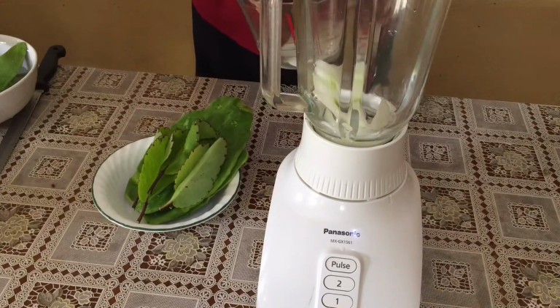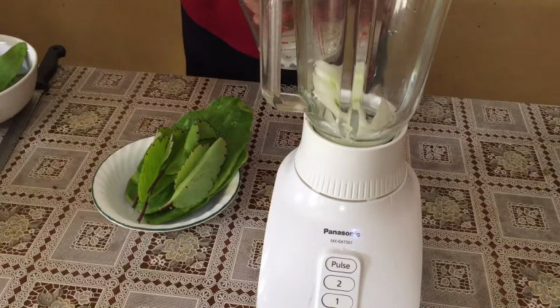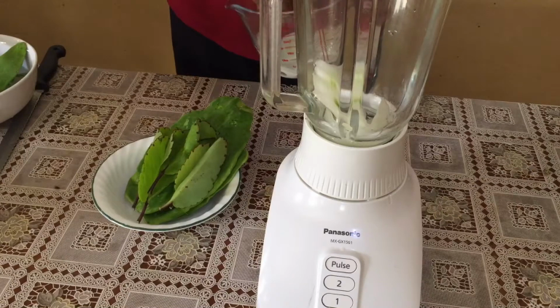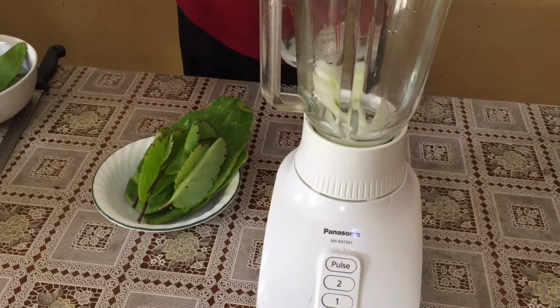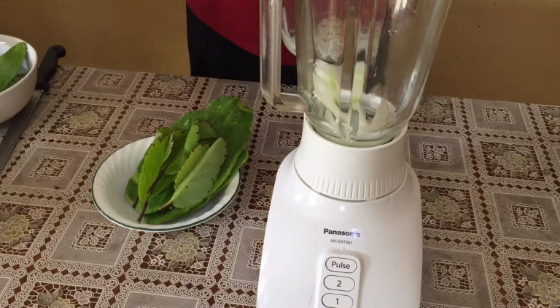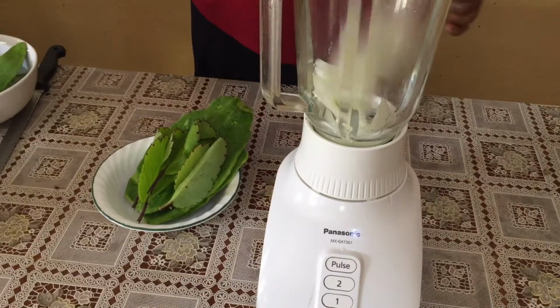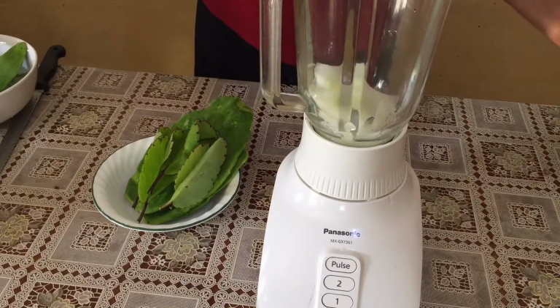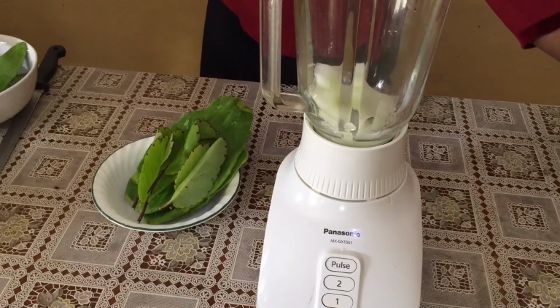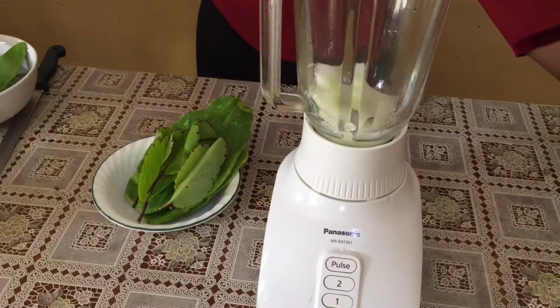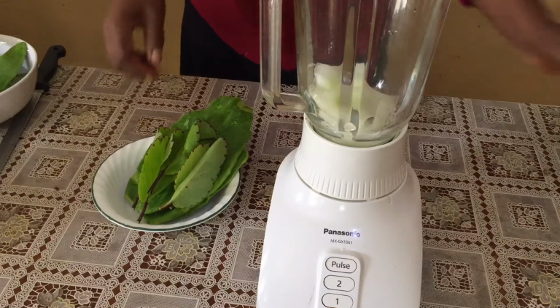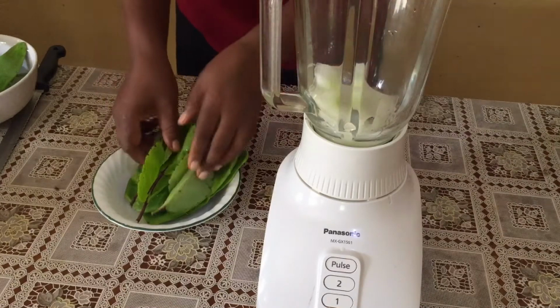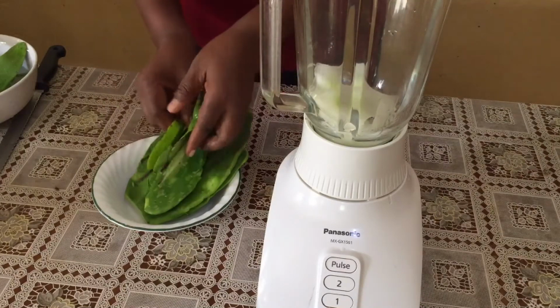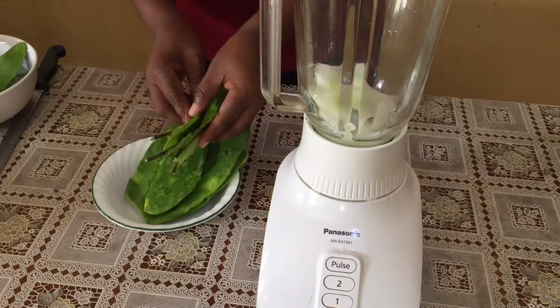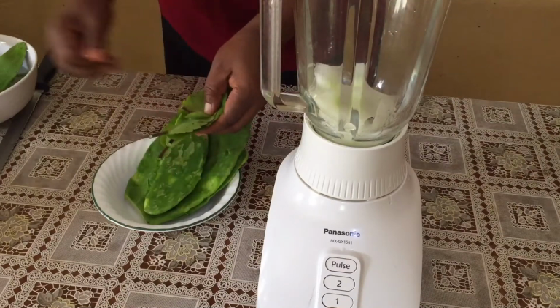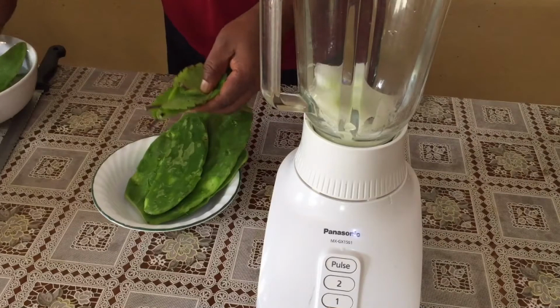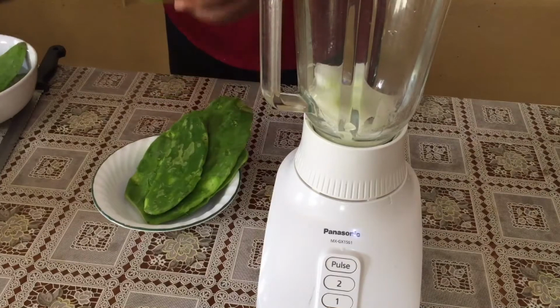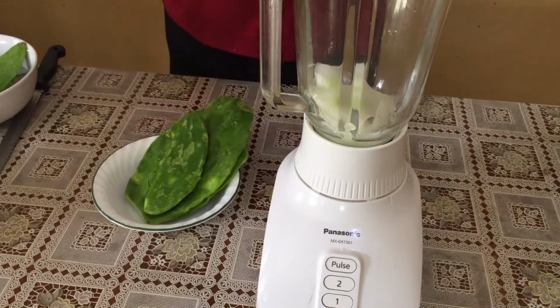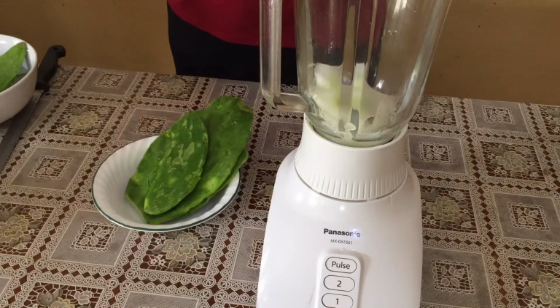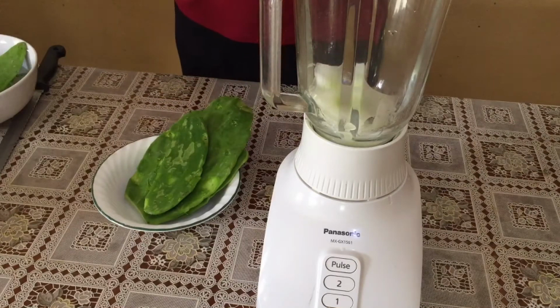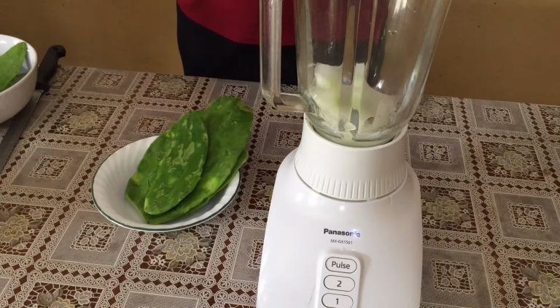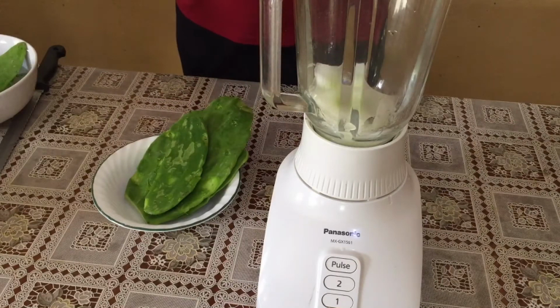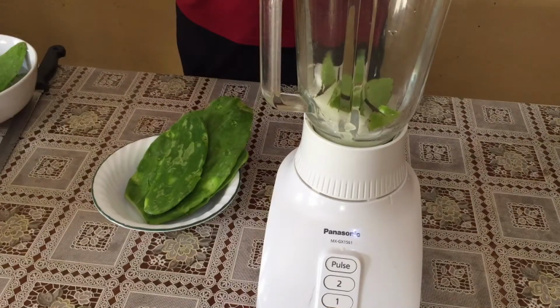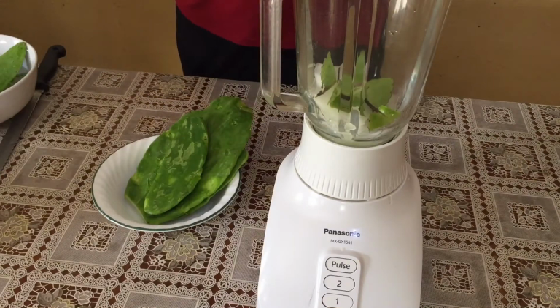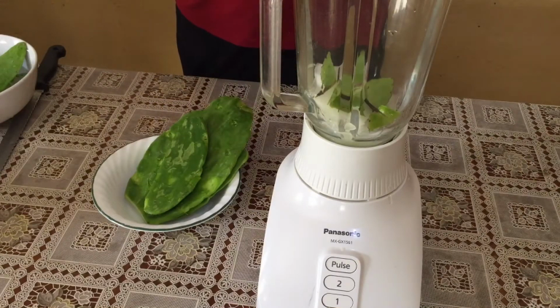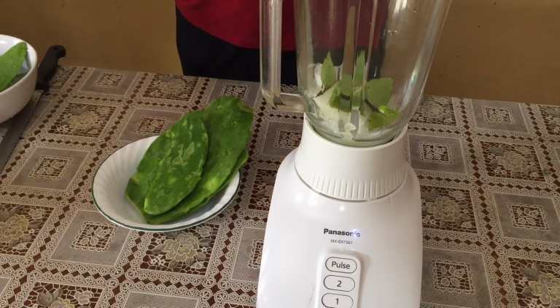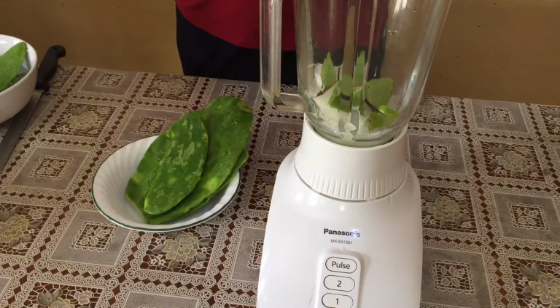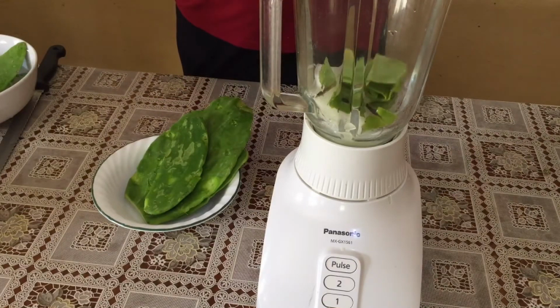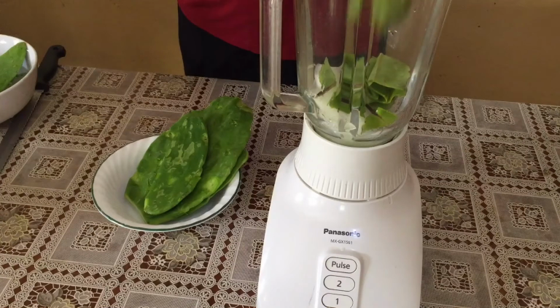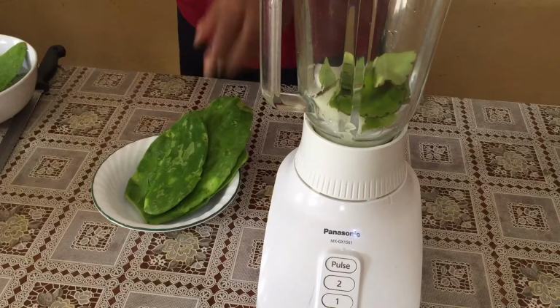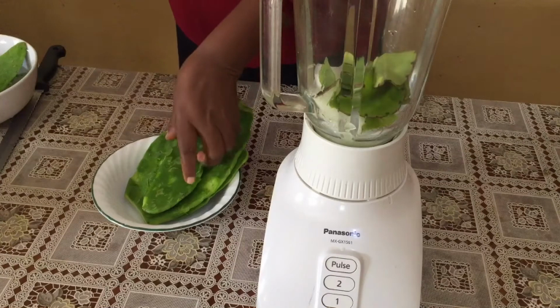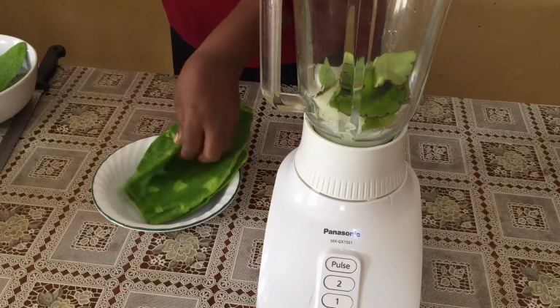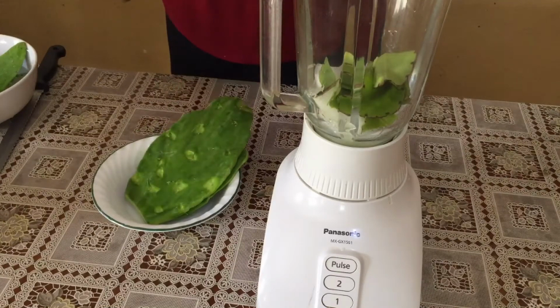Now I'm going to put all my ingredients in the blender — that is the aloe vera, cactus, pineapple, lemon, ginger powder, and water — and I'm going to blend for 2 minutes and then sieve.